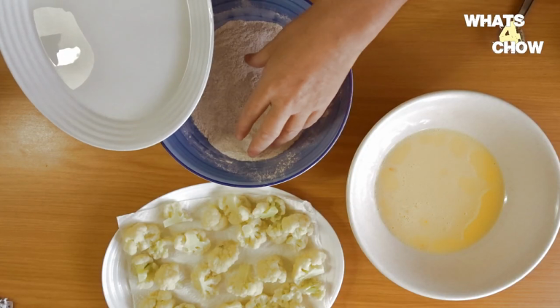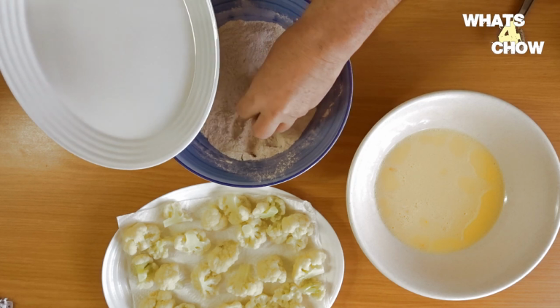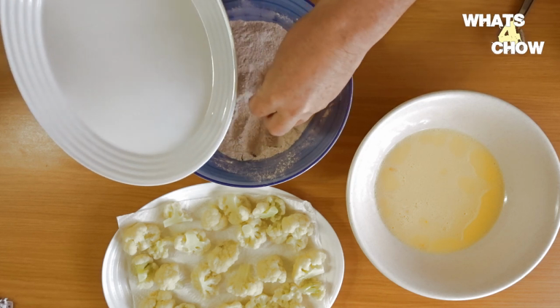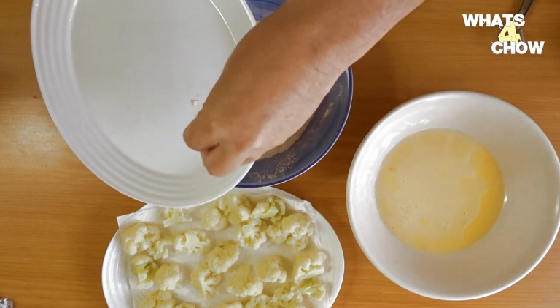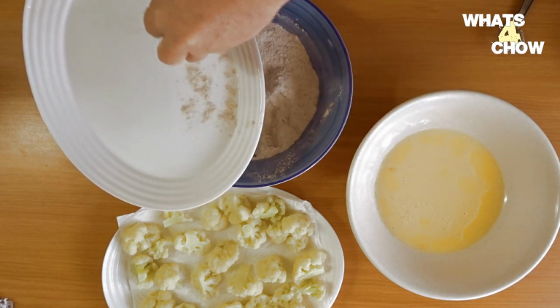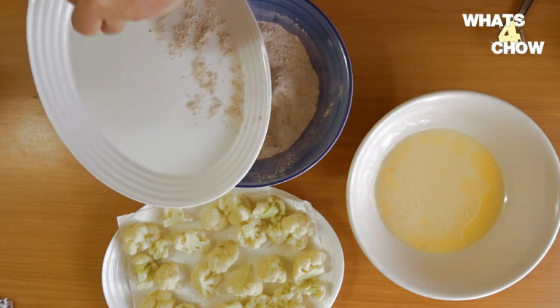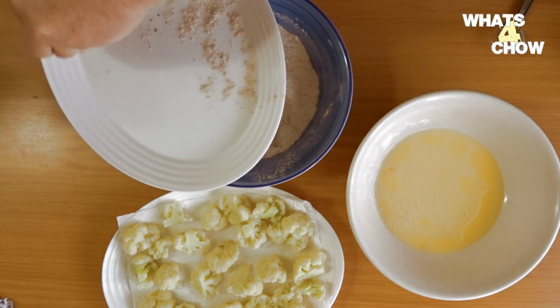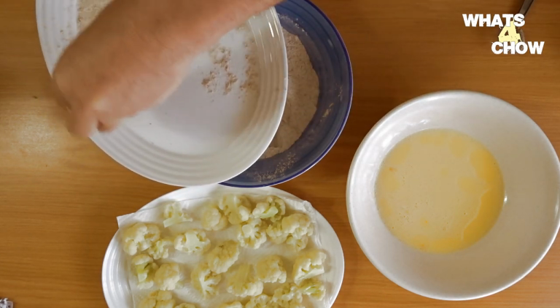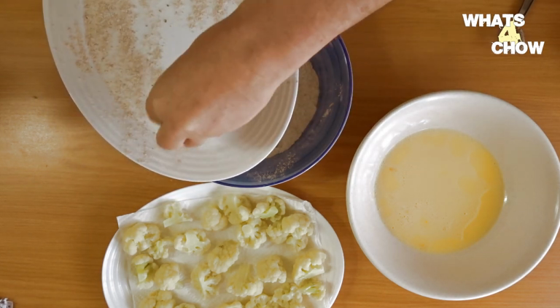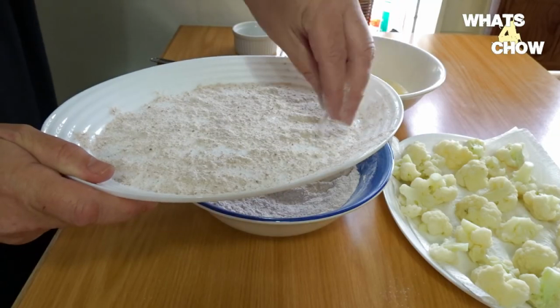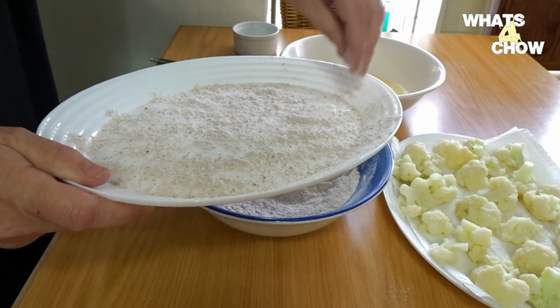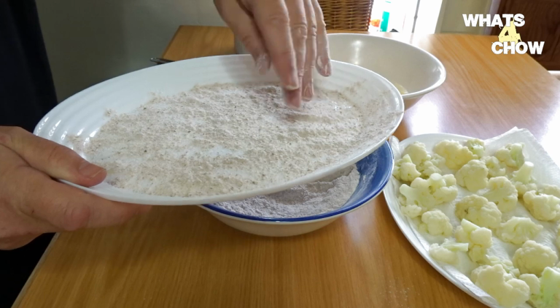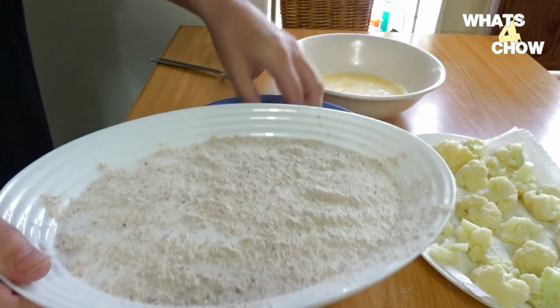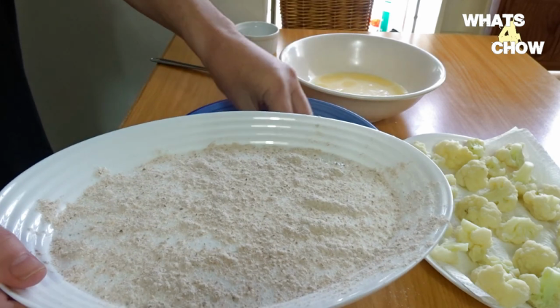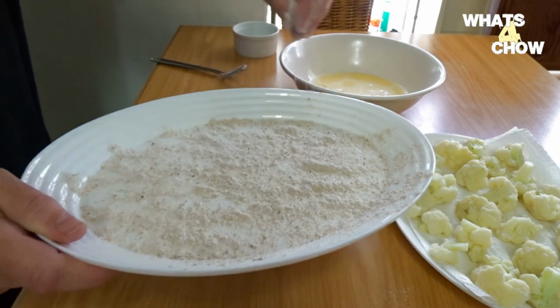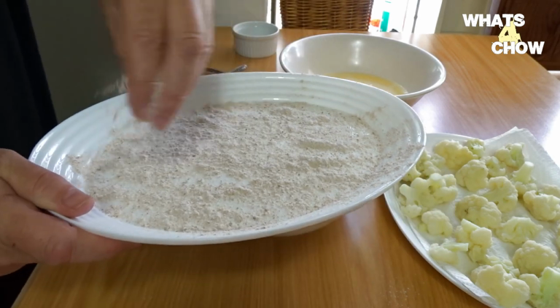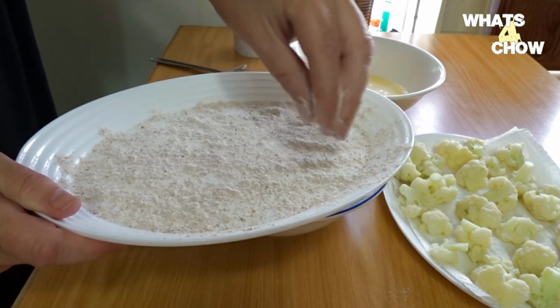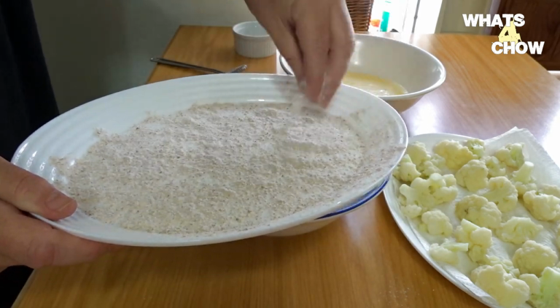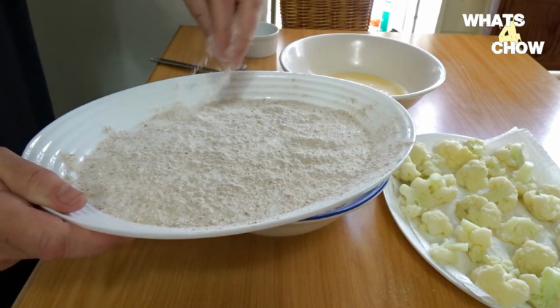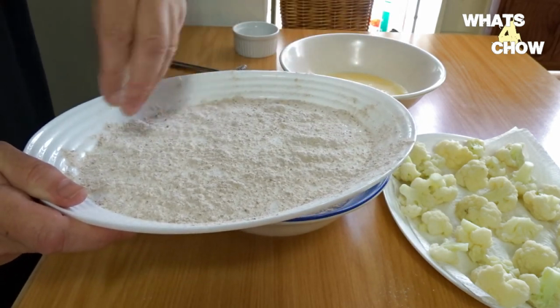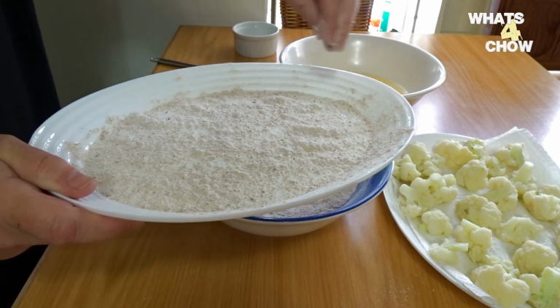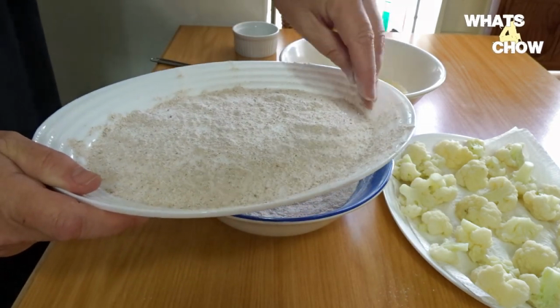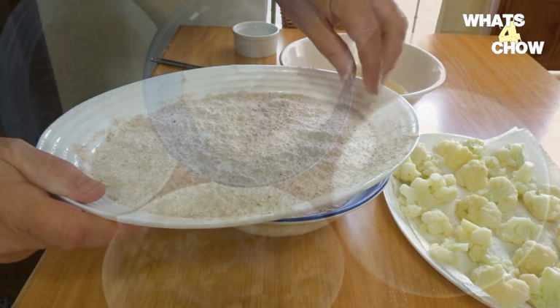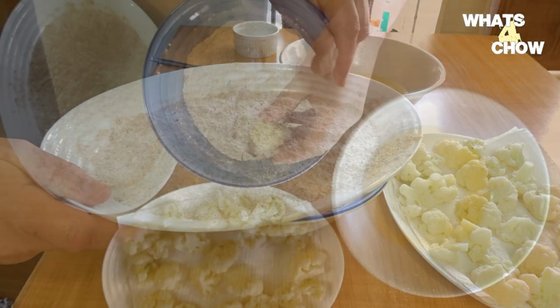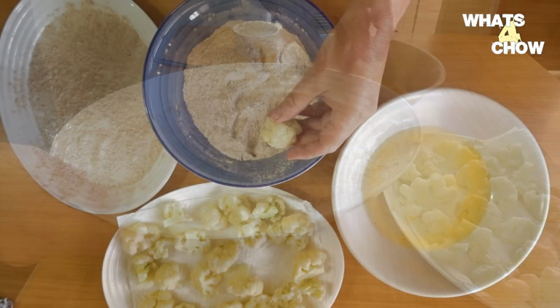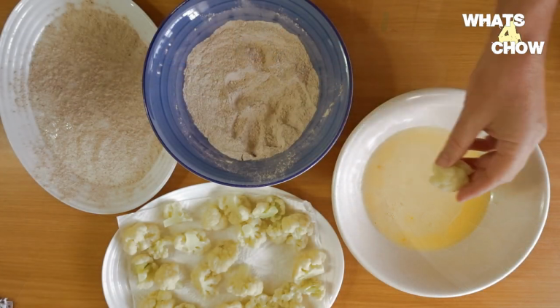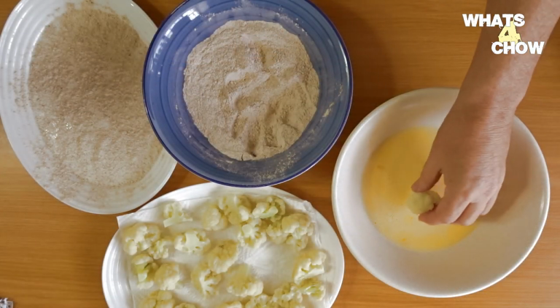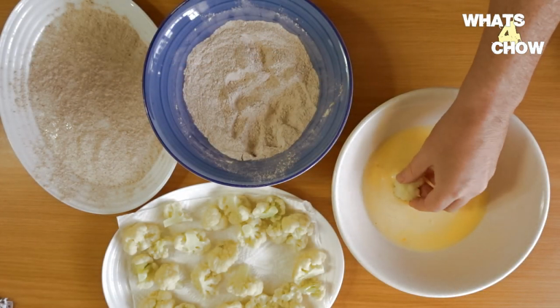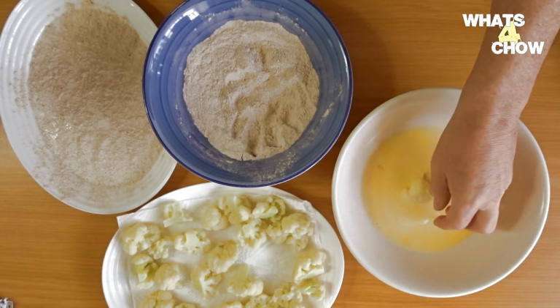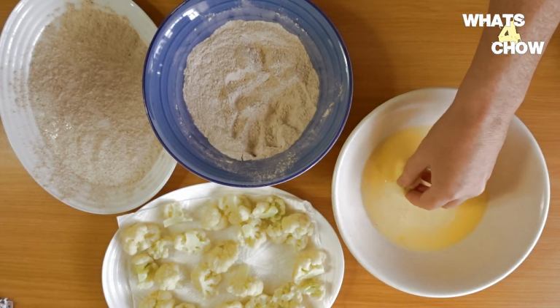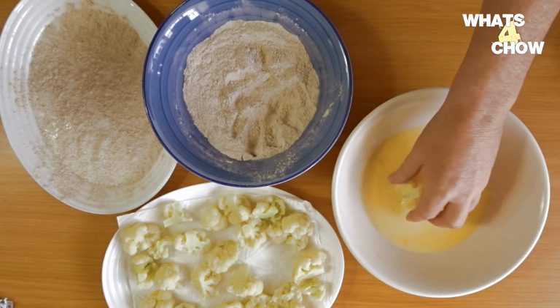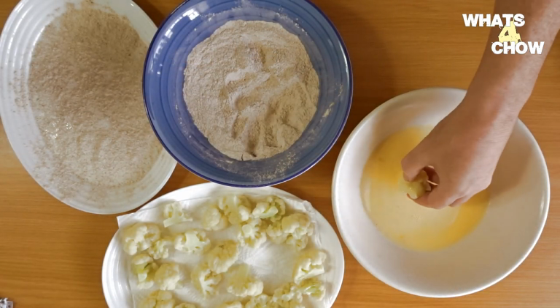Sprinkle an even layer of the herb and spice blend onto a large platter. This is where the coated cauliflower will rest until it is fried, and the layer of seasoned flour prevents the coated cauliflower from sticking to the platter and damaging the coating.